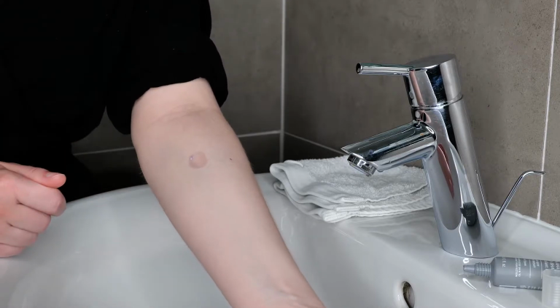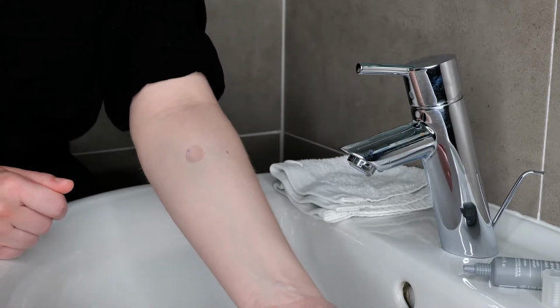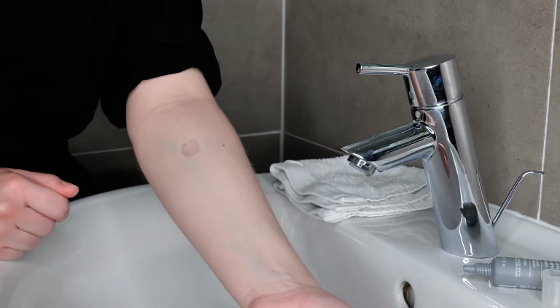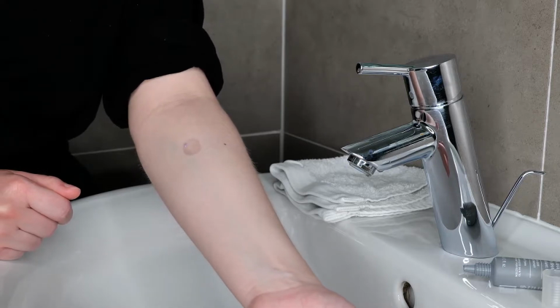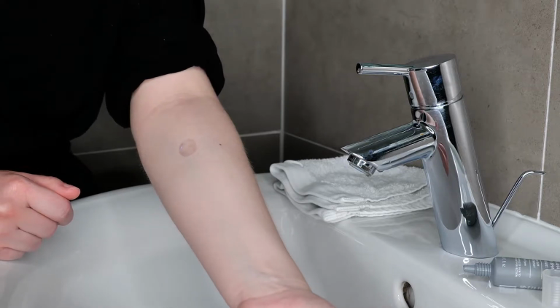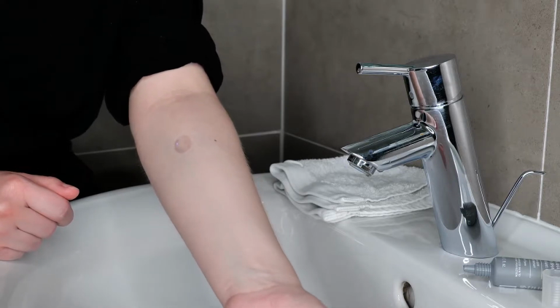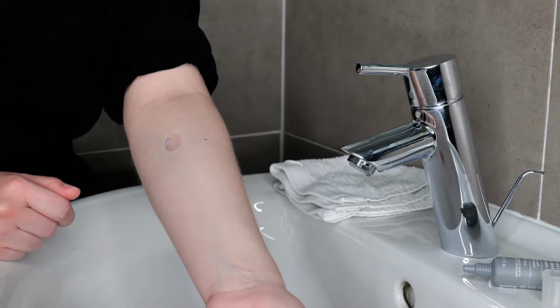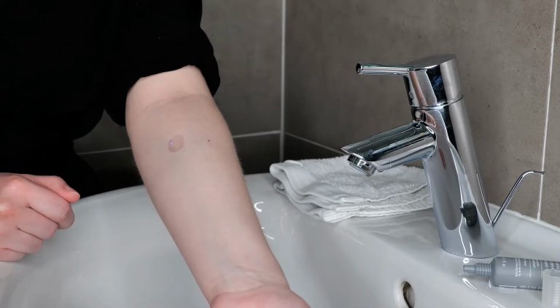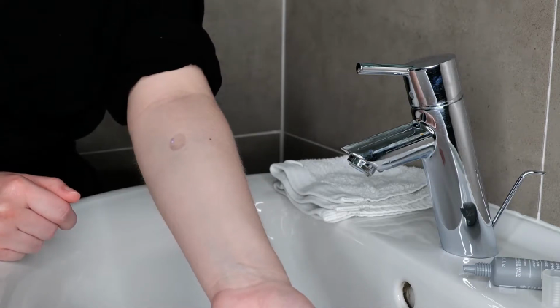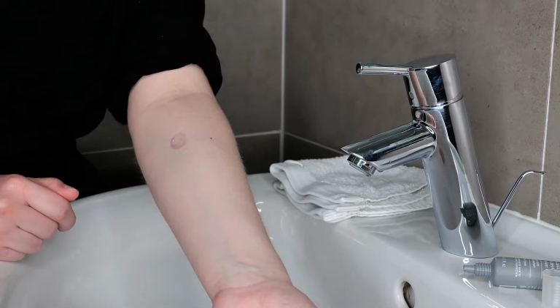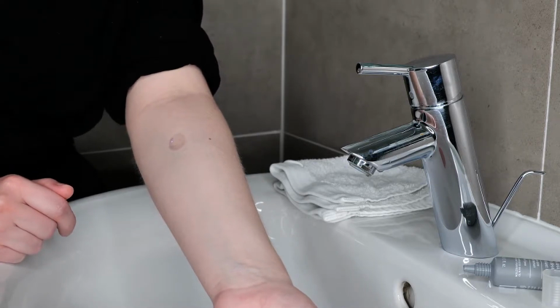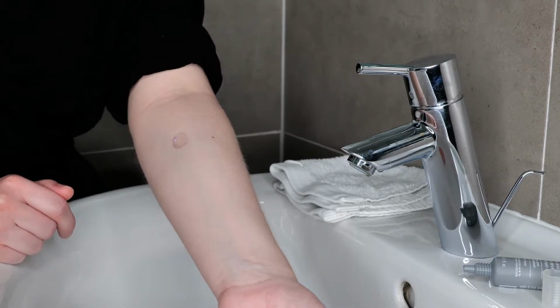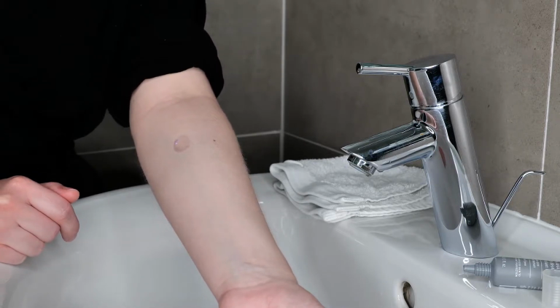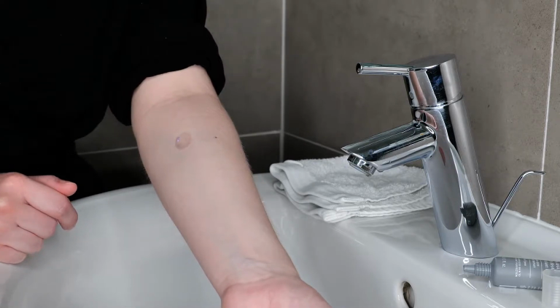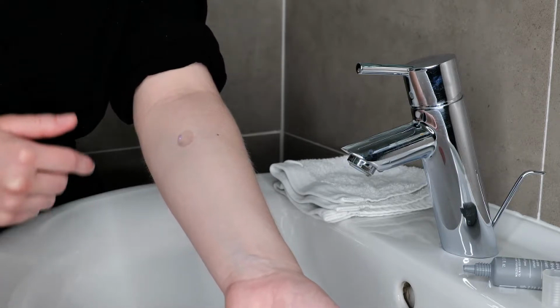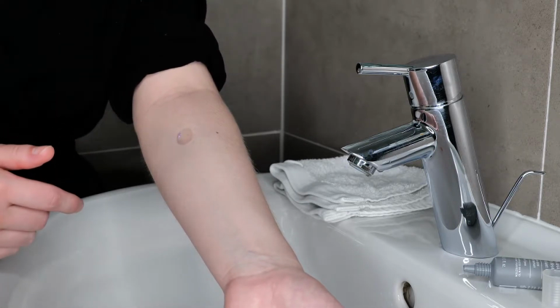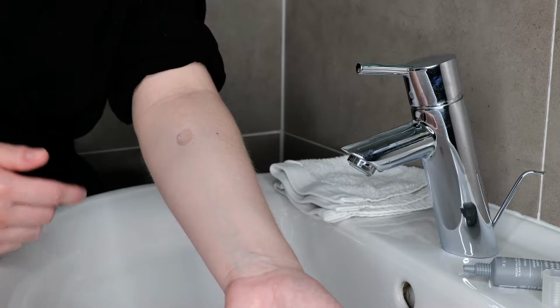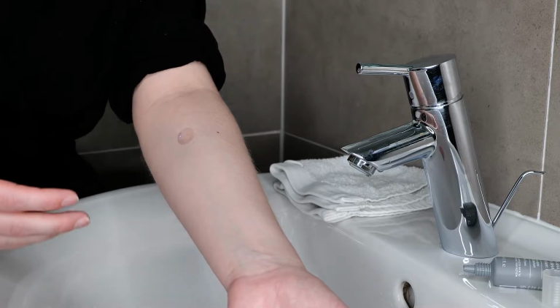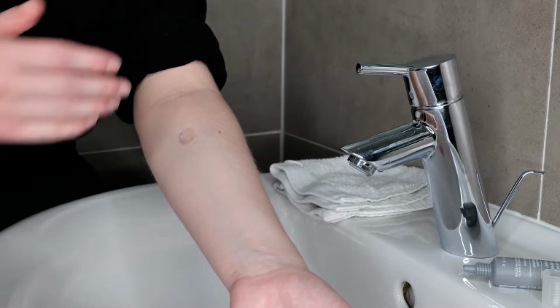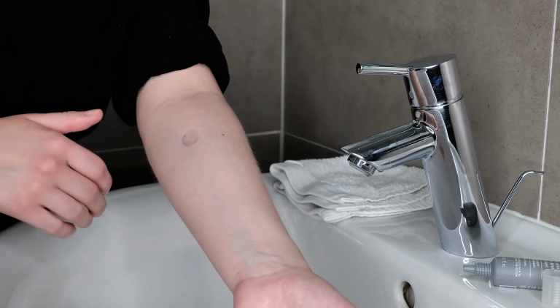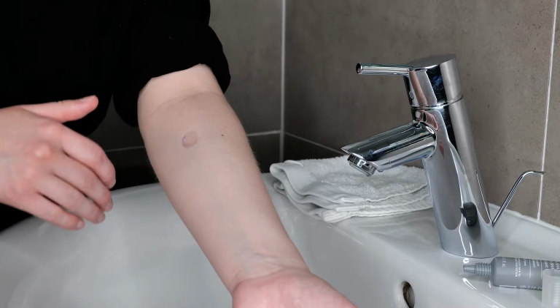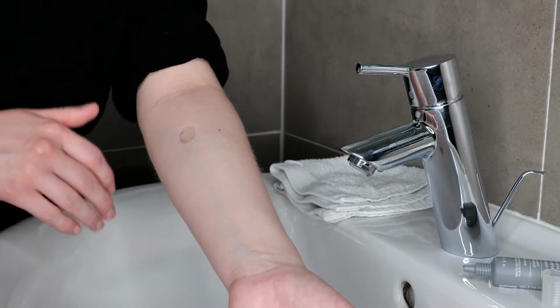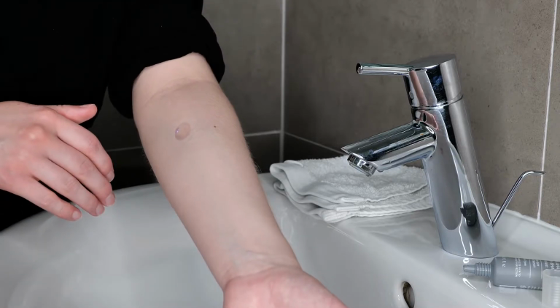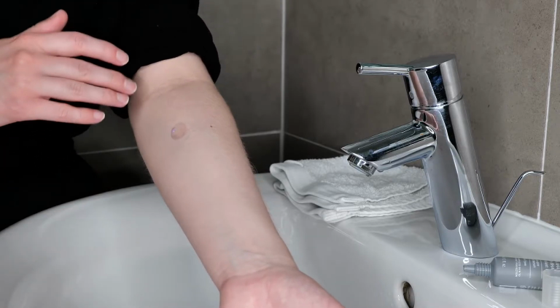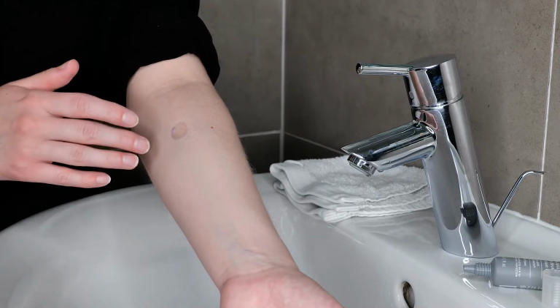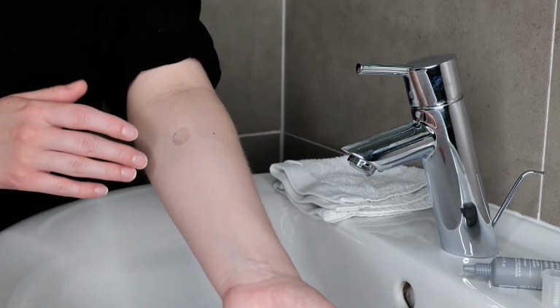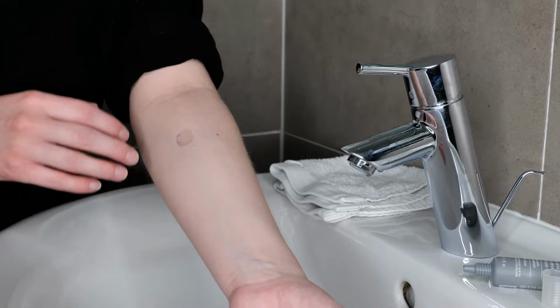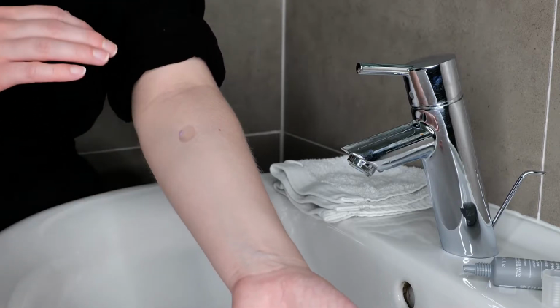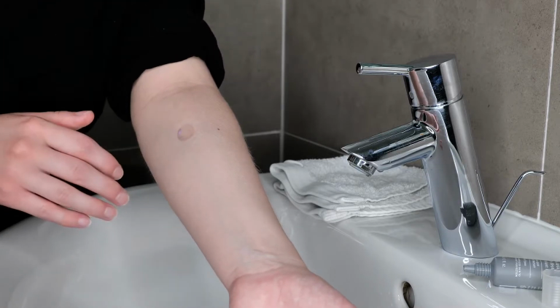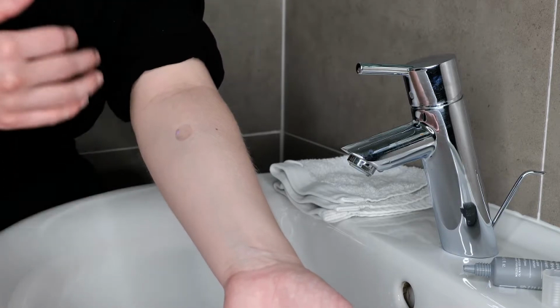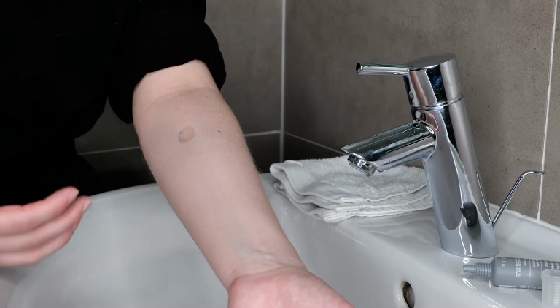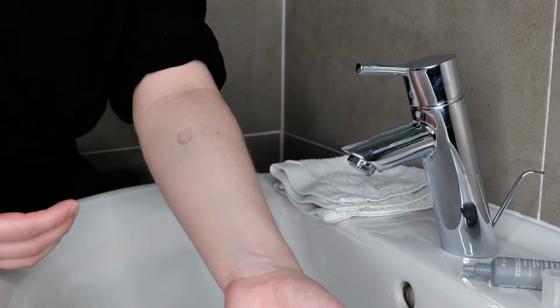The way you use the exfoliant peel is by leaving it on the skin for 10 minutes and then rinsing it off. This is also how you do the patch test — leave it on for 10 minutes and then rinse it off.